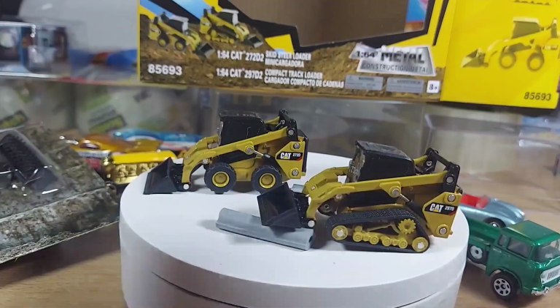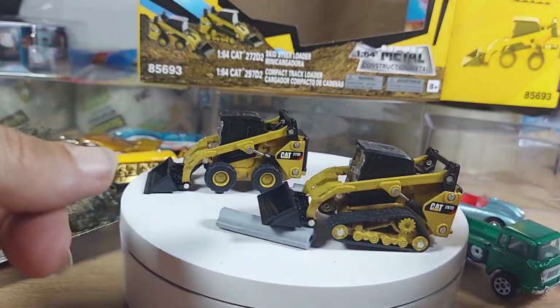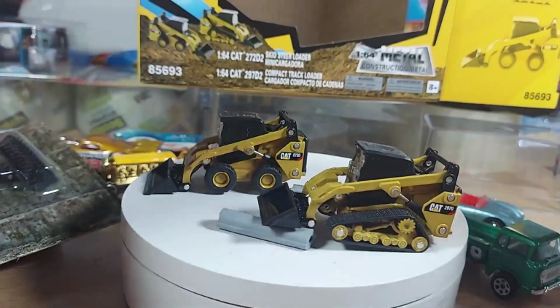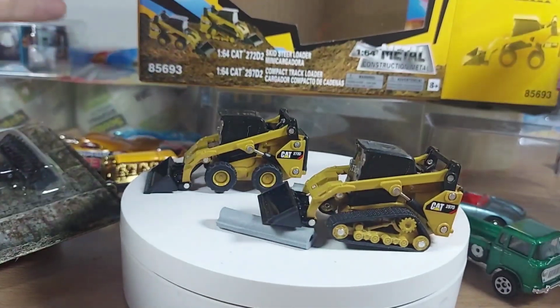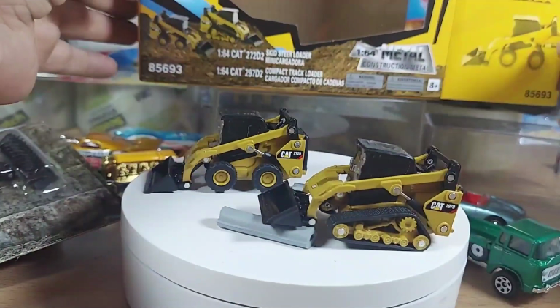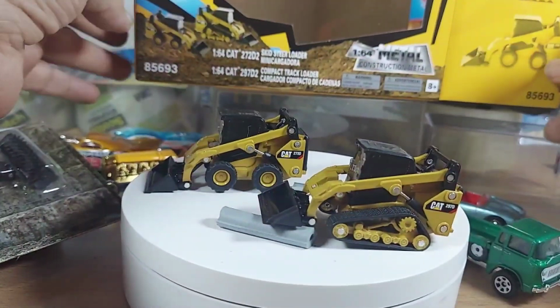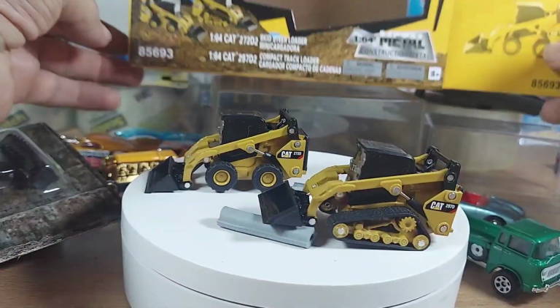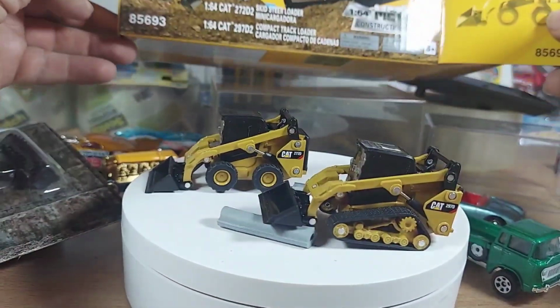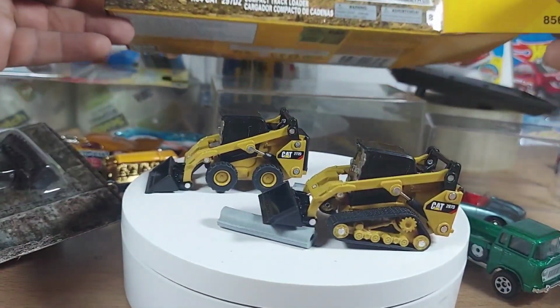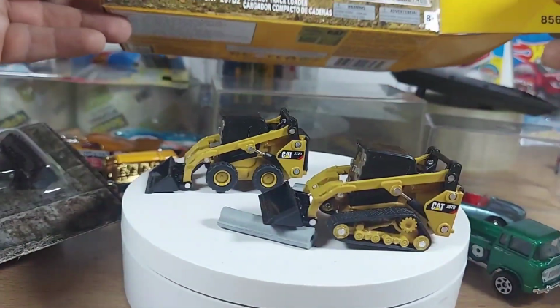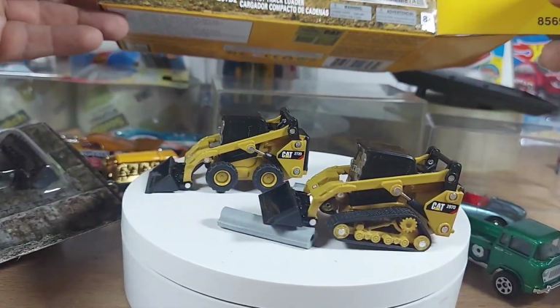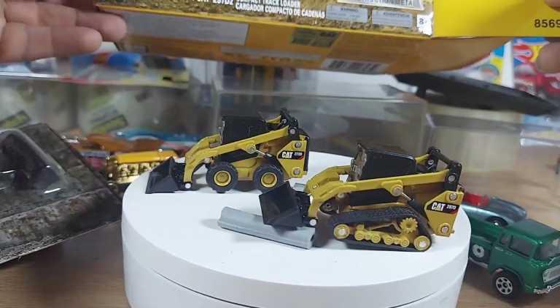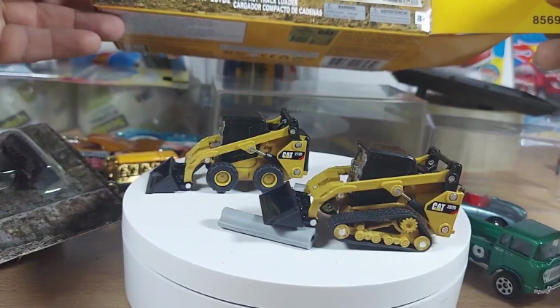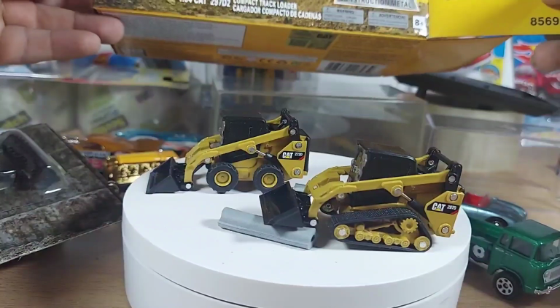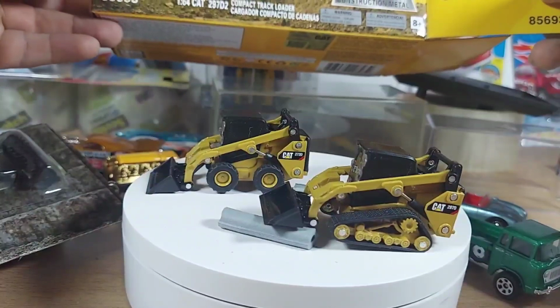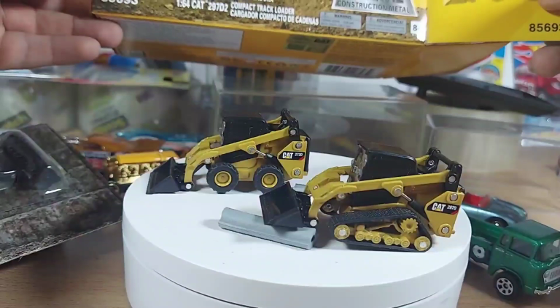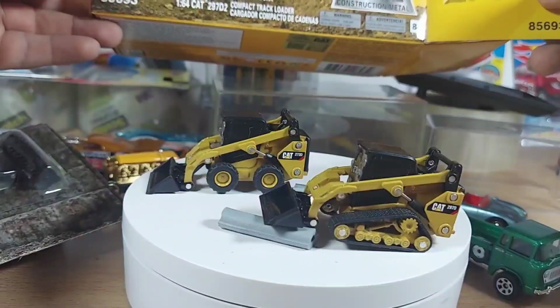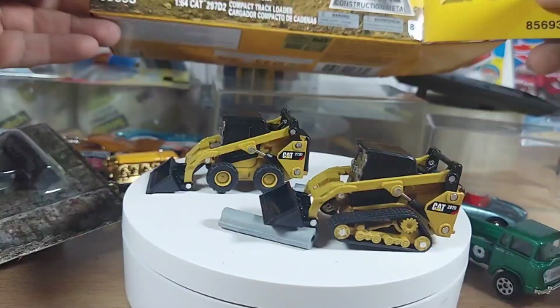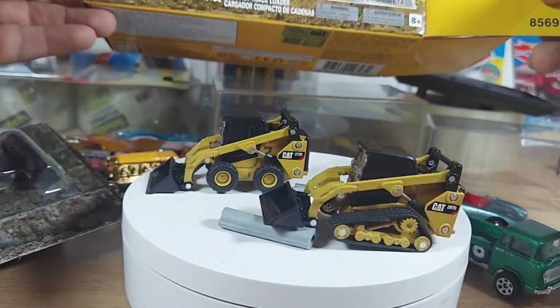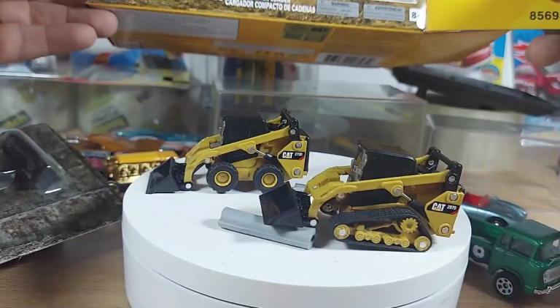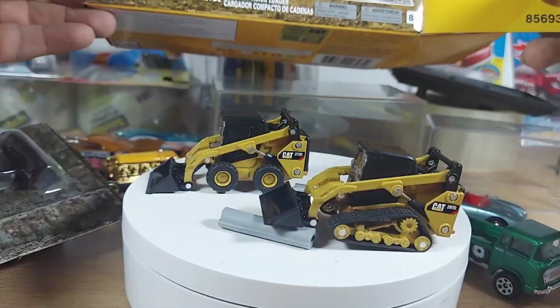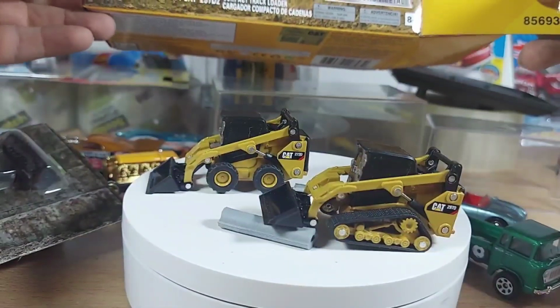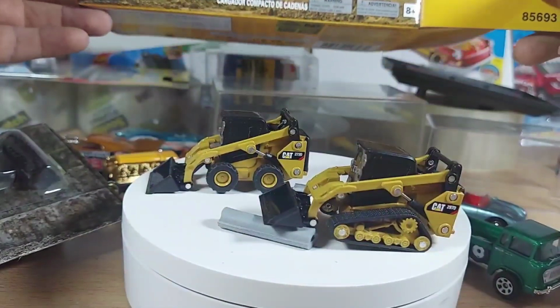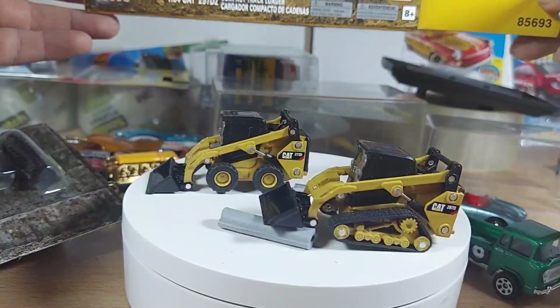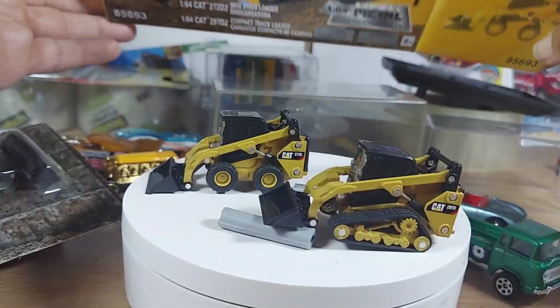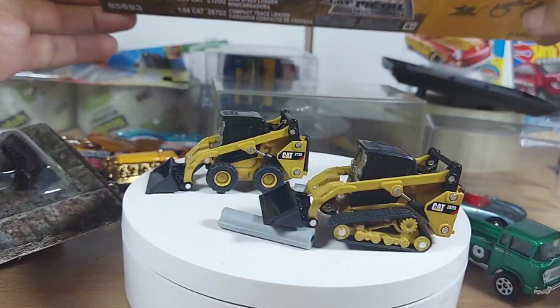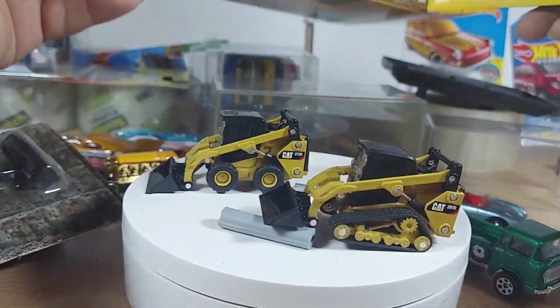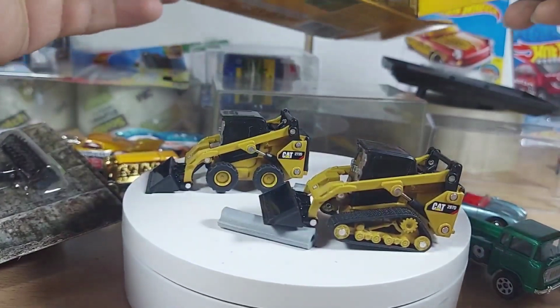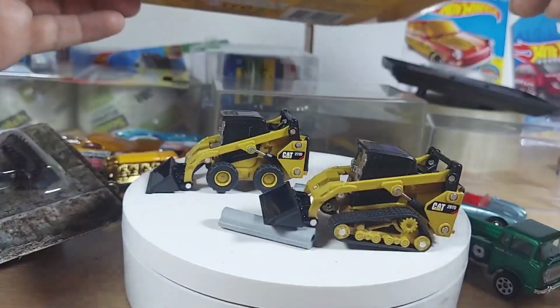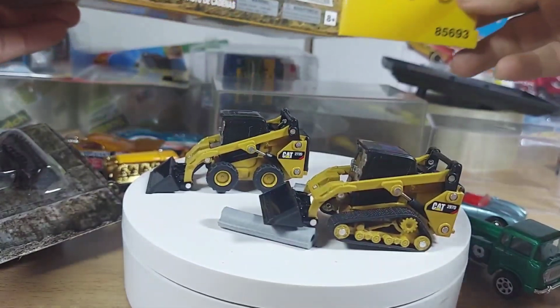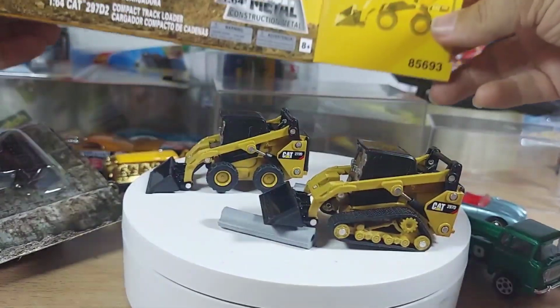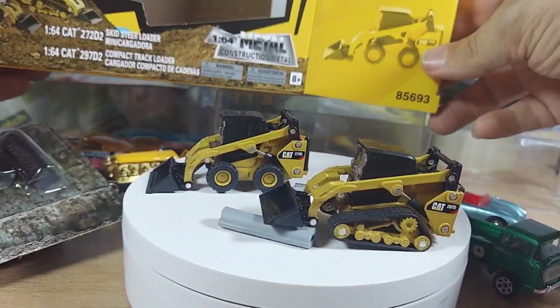Welcome to the show guys. We have some cat products: a Caterpillar 164, a skid steer loader, and a compact track loader. Let's take a look at the box real quick.